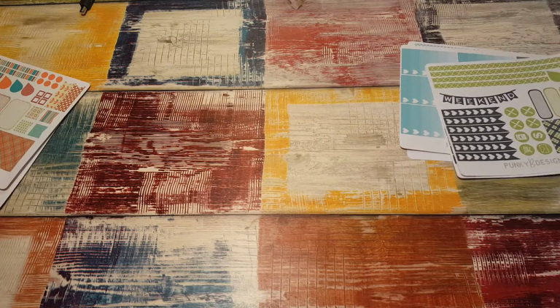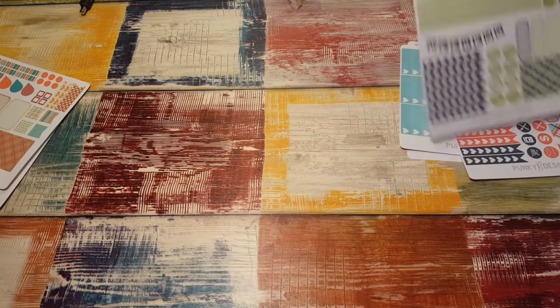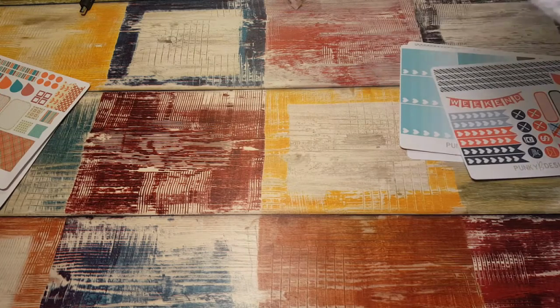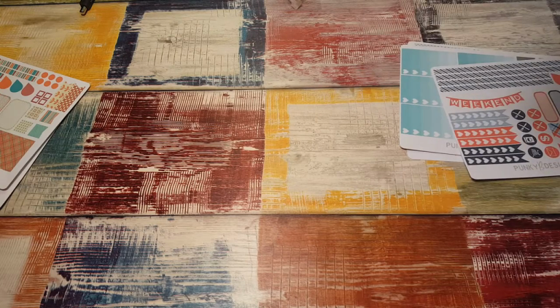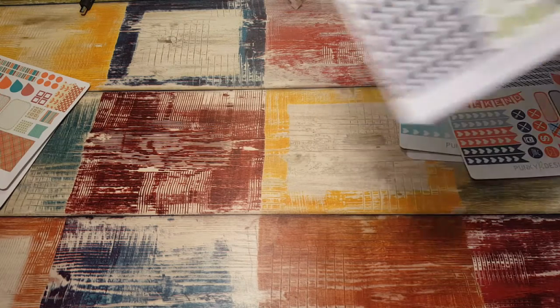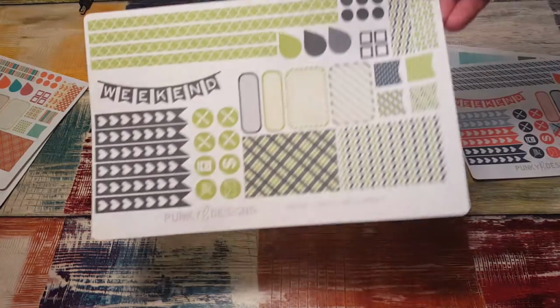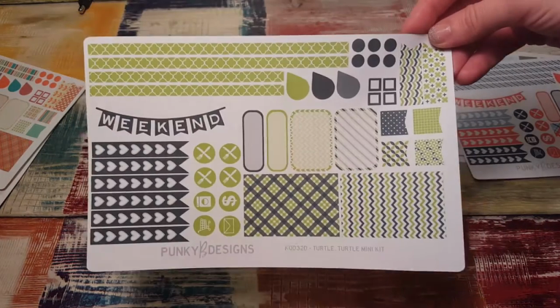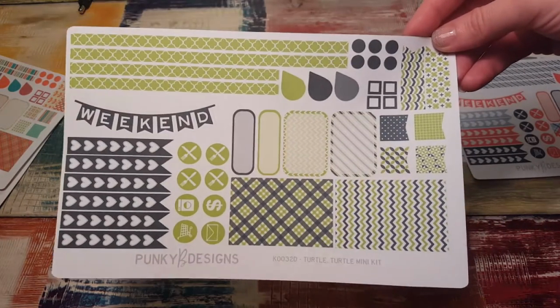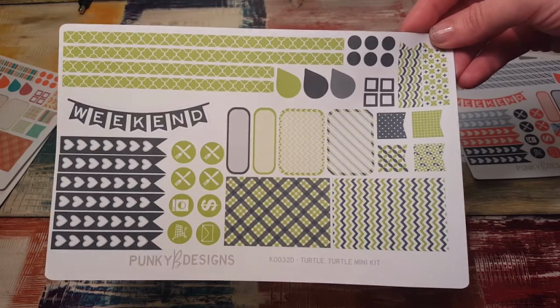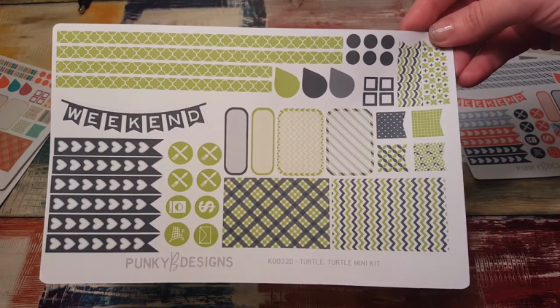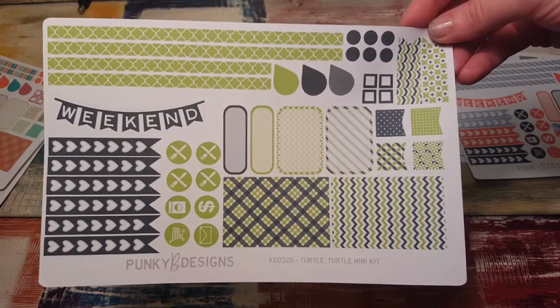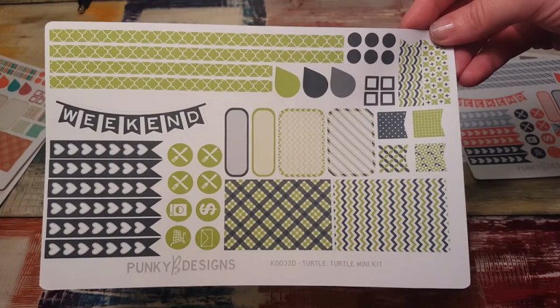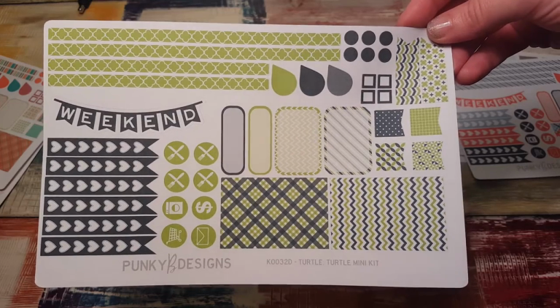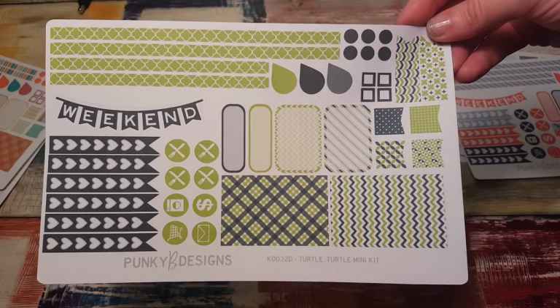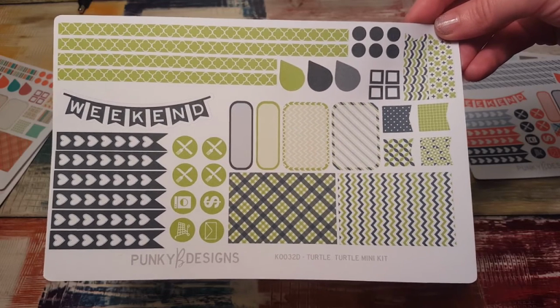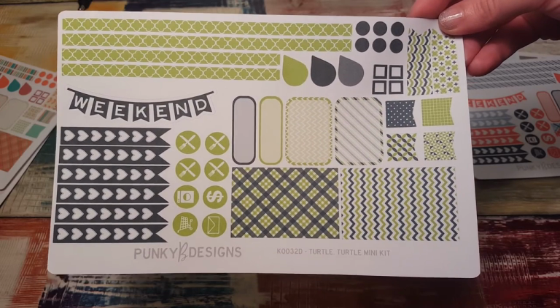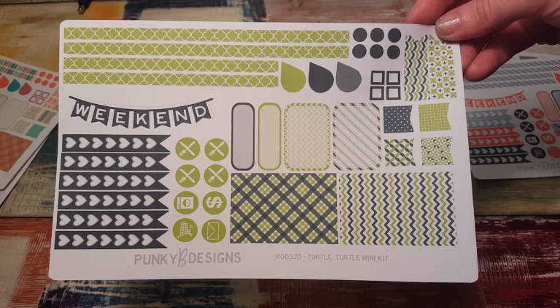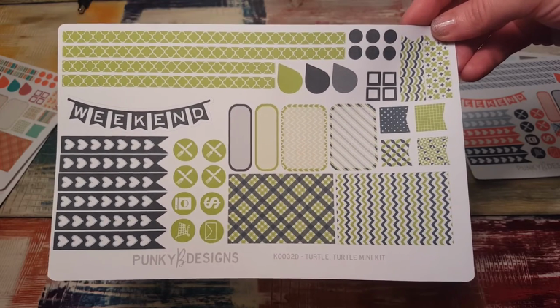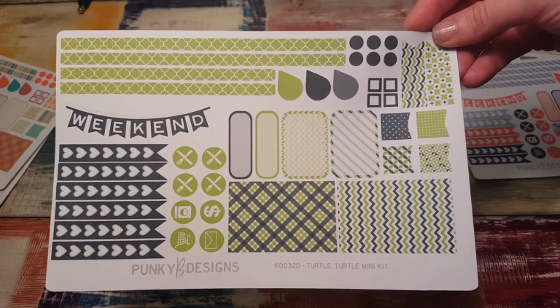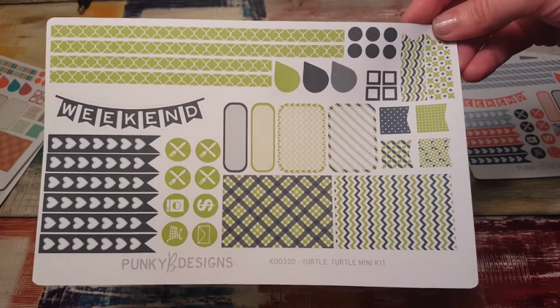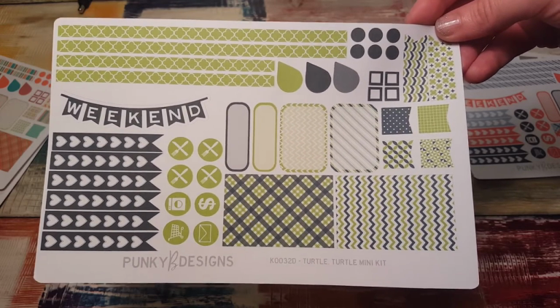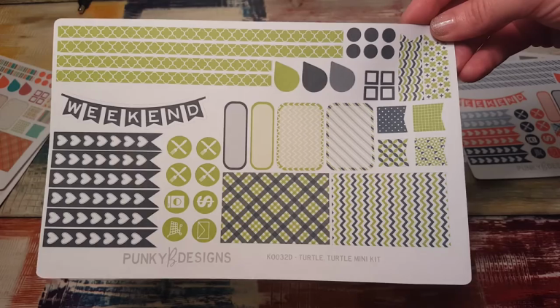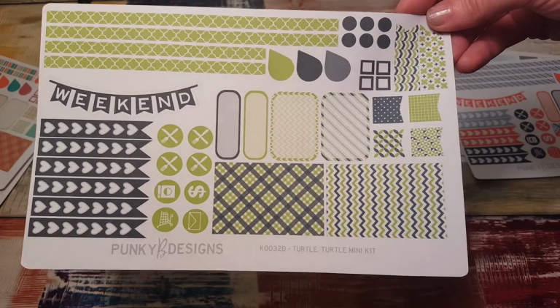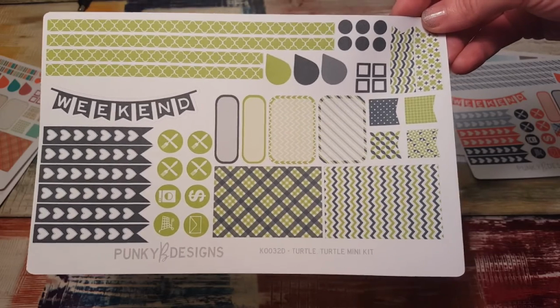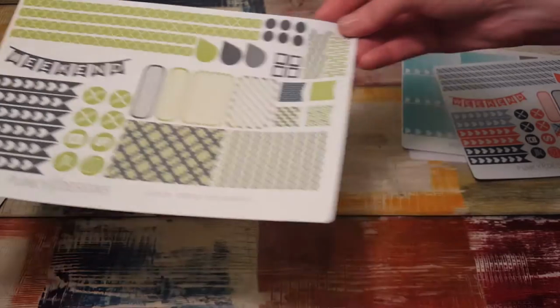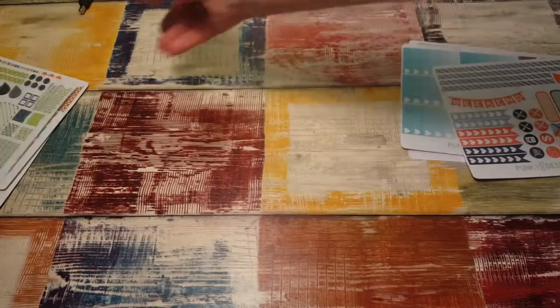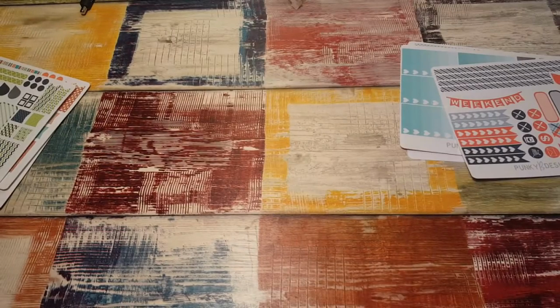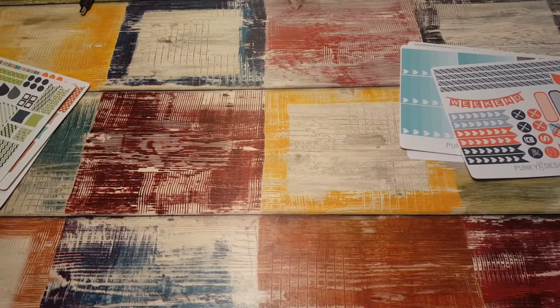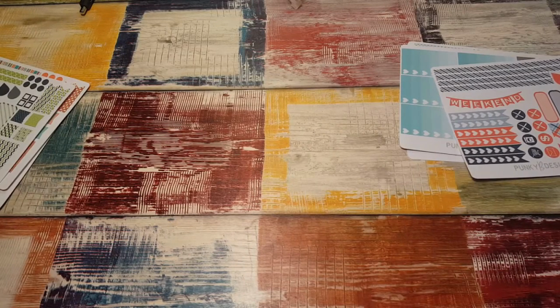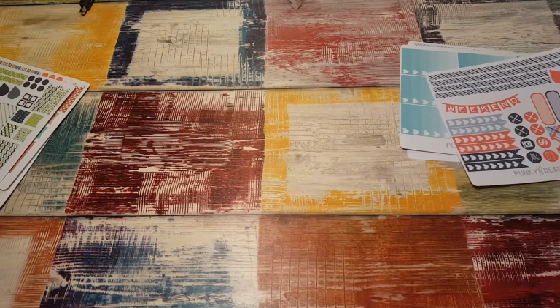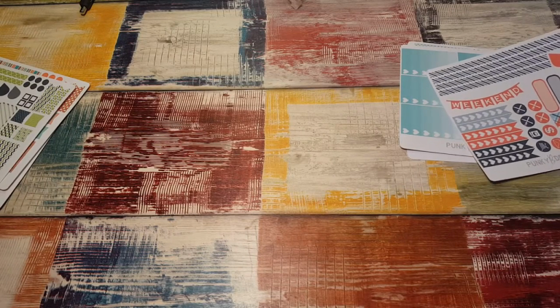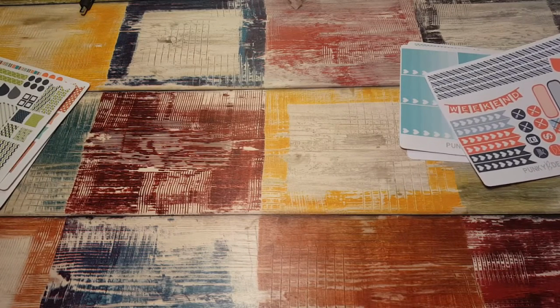I got the turtle mint kit — I love this kit, it's so pretty. The colors are awesome; they remind me of summer, that lime and blue — like a nautical look to it.